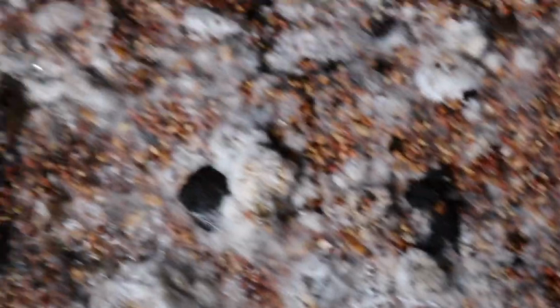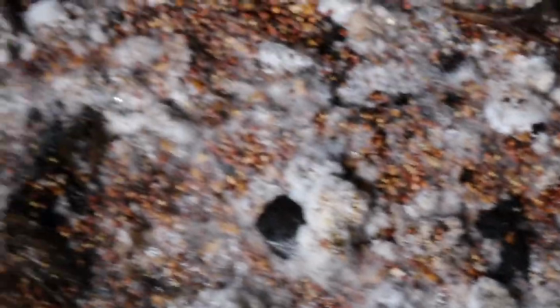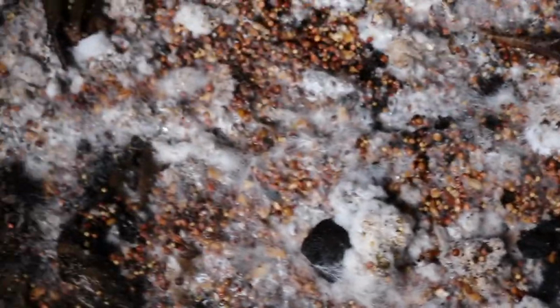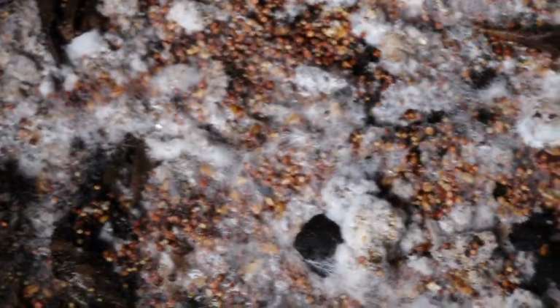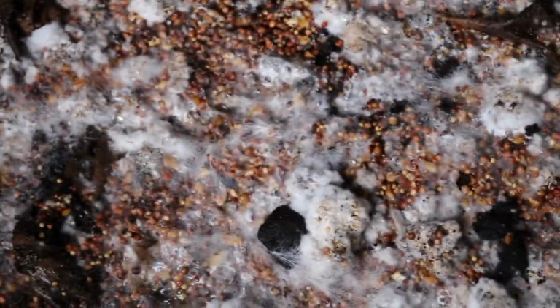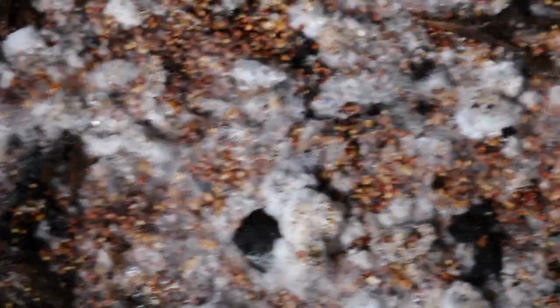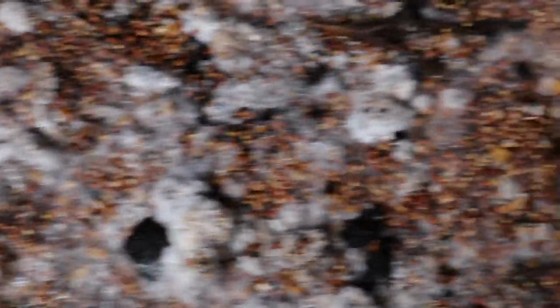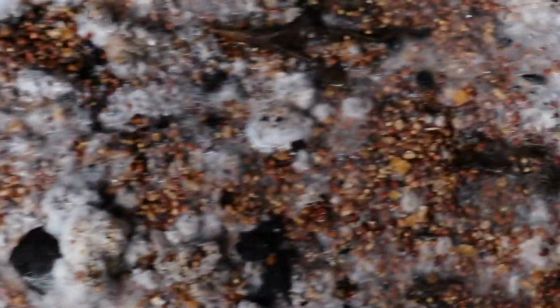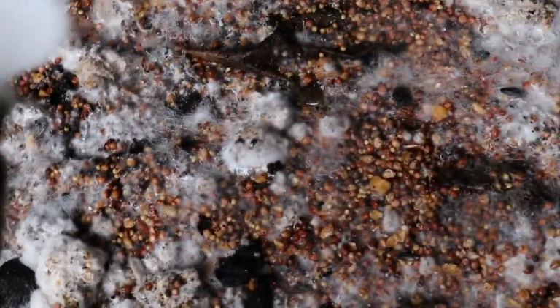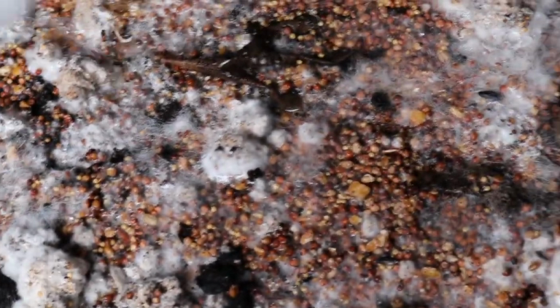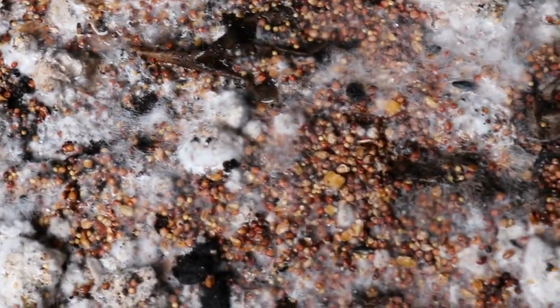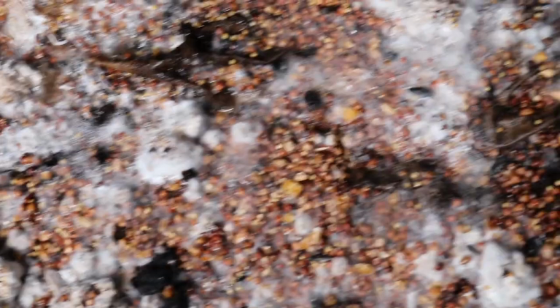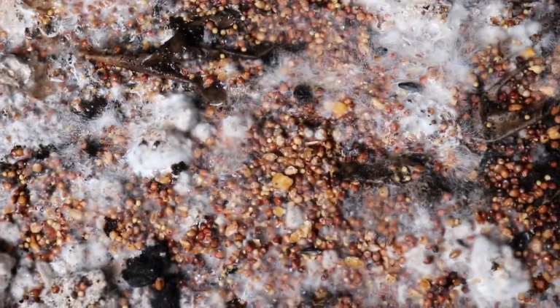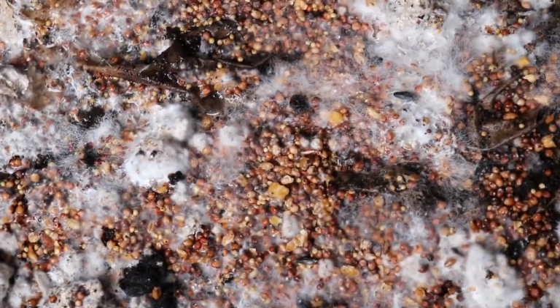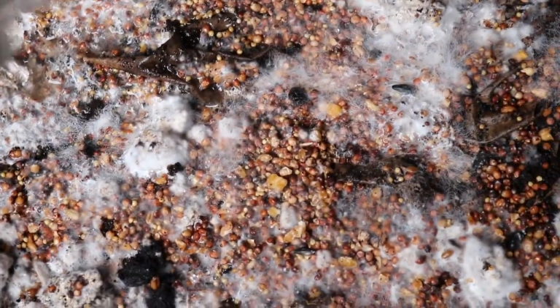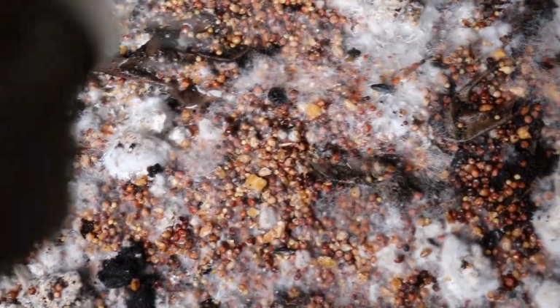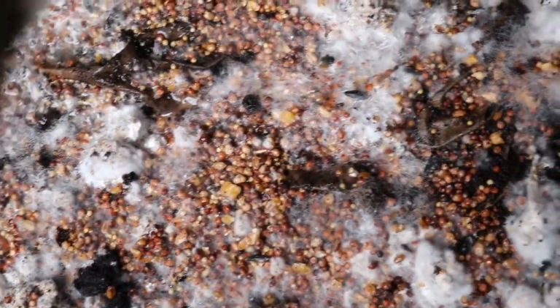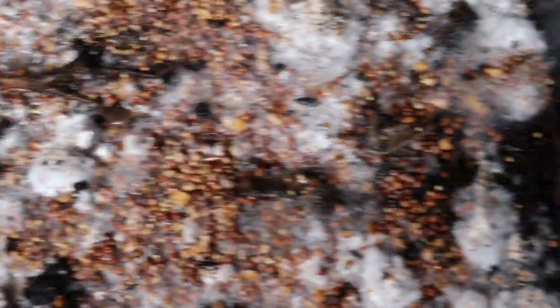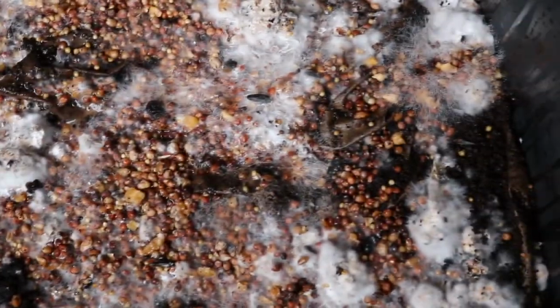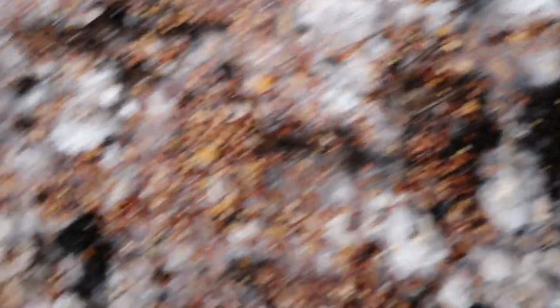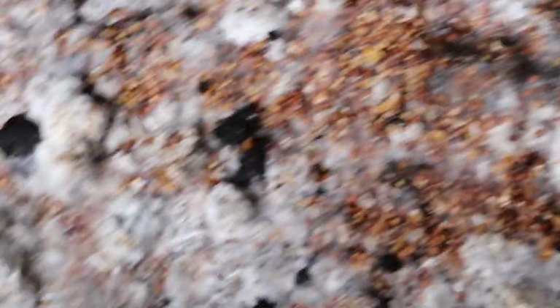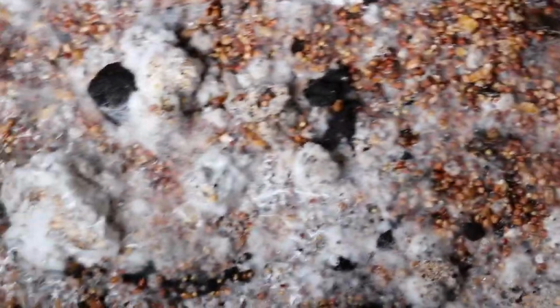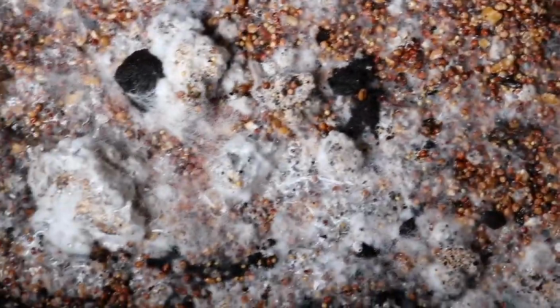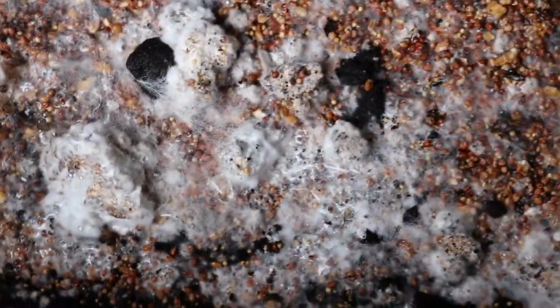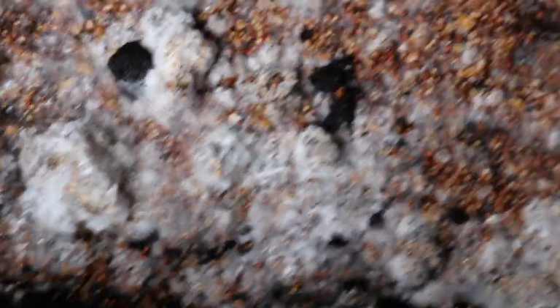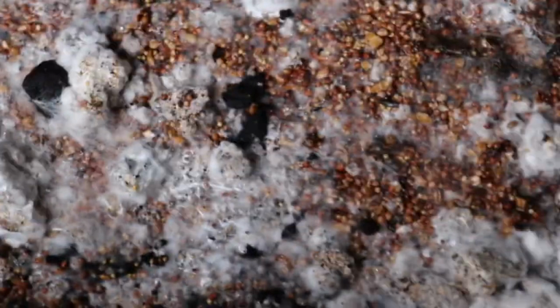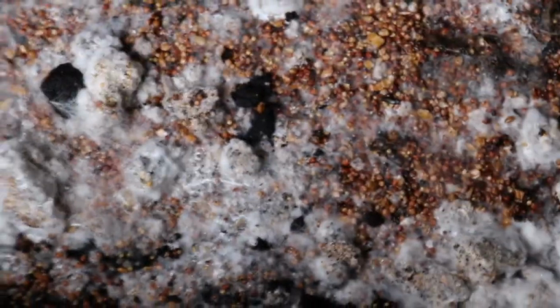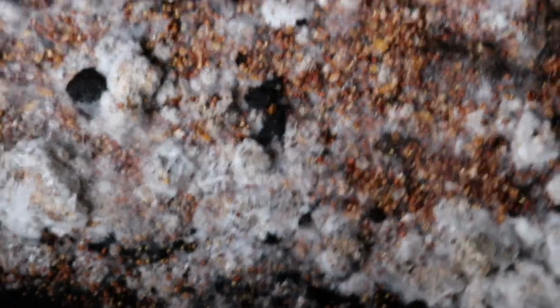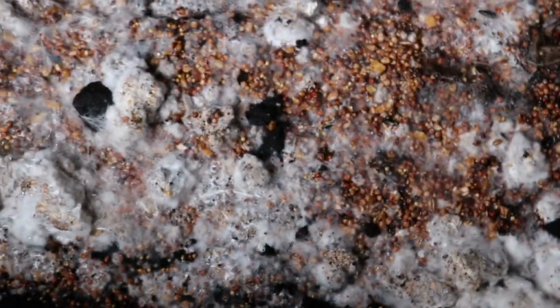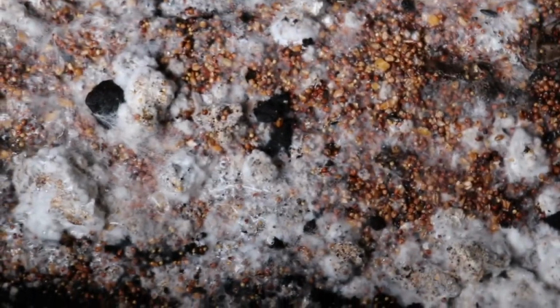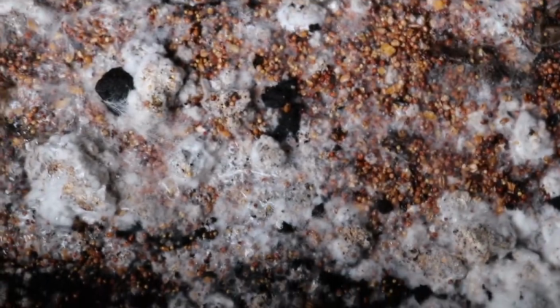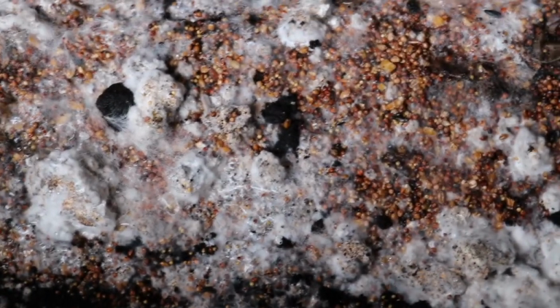Did you water it yesterday before you put the lid on, maybe? No, but you know our greenhouse waters everything with the drops off the roof. We've got really high — 90 plus — humidity in there.